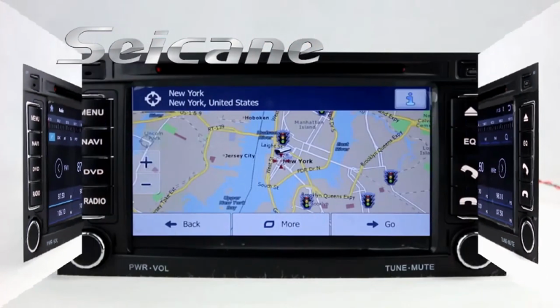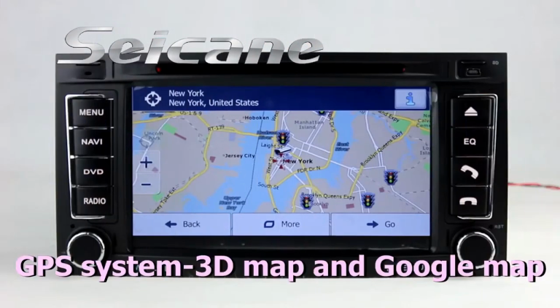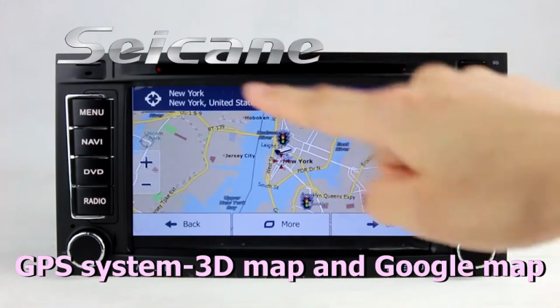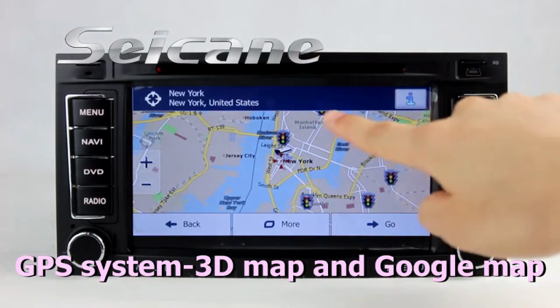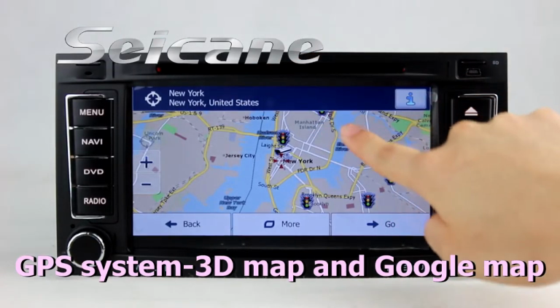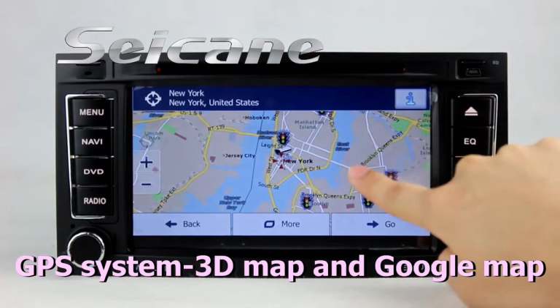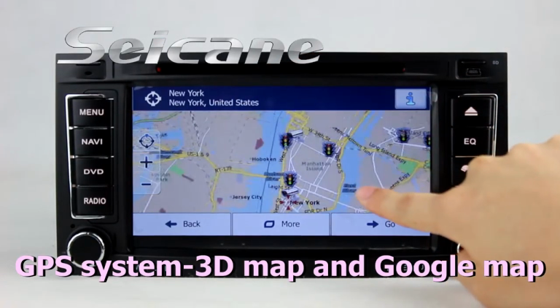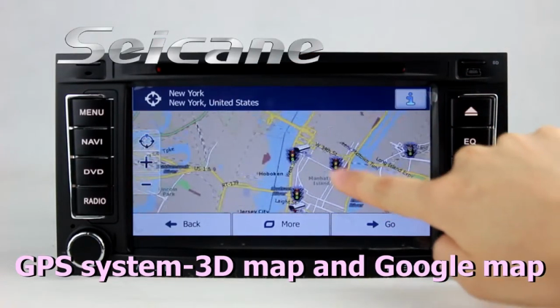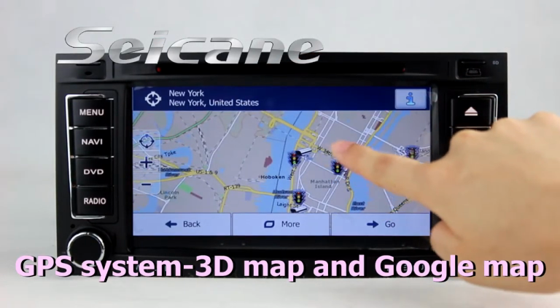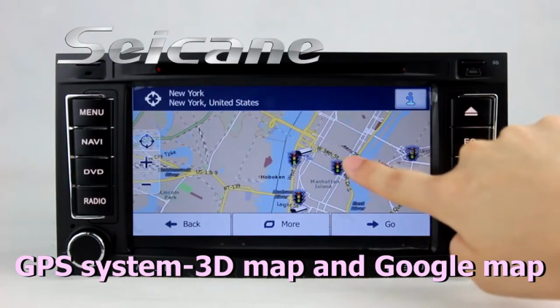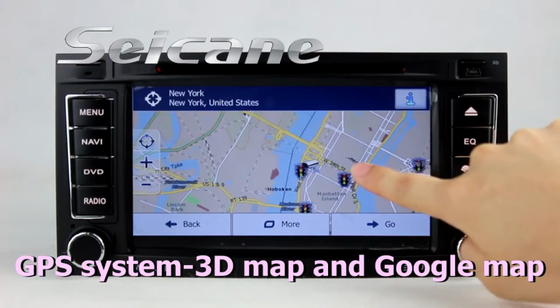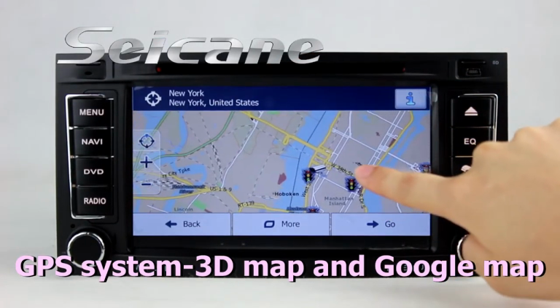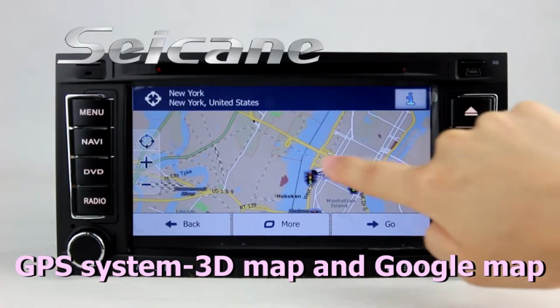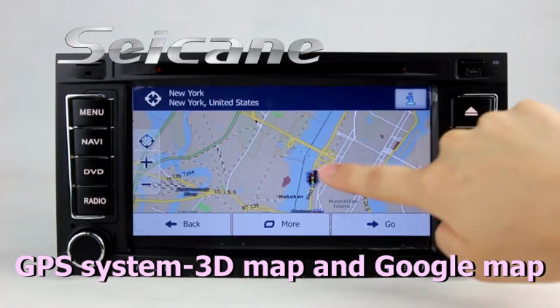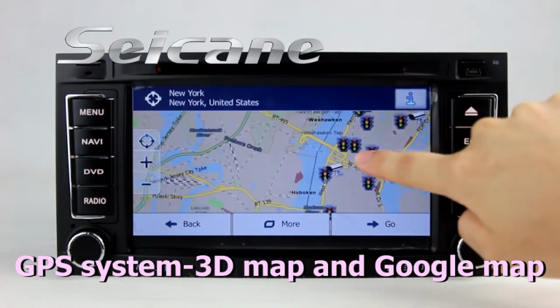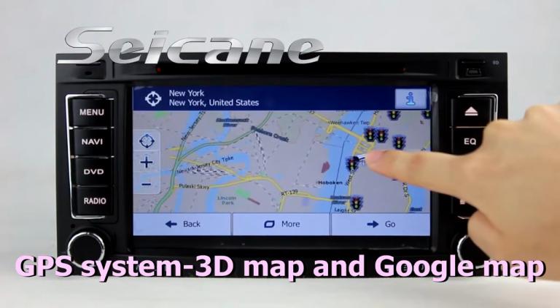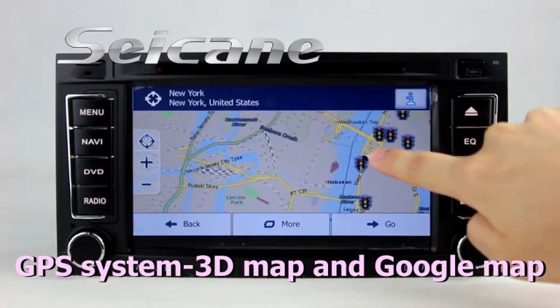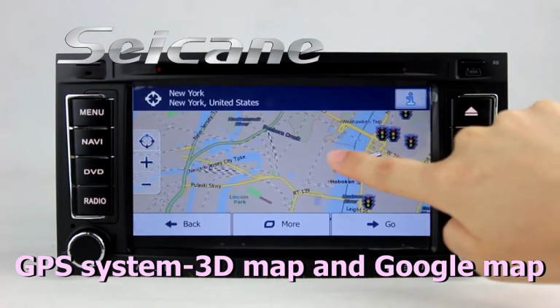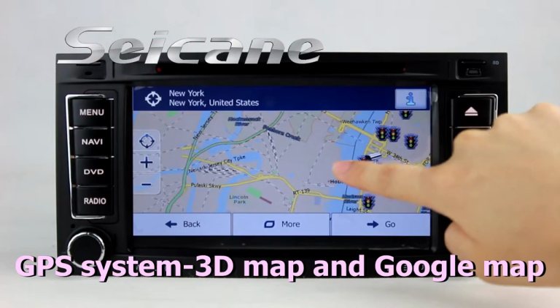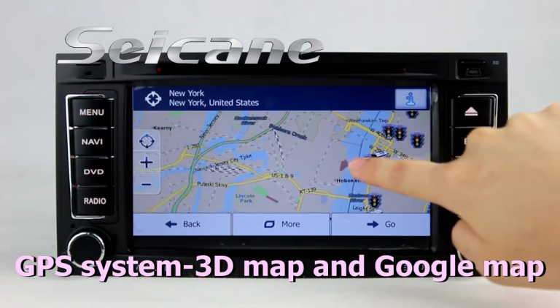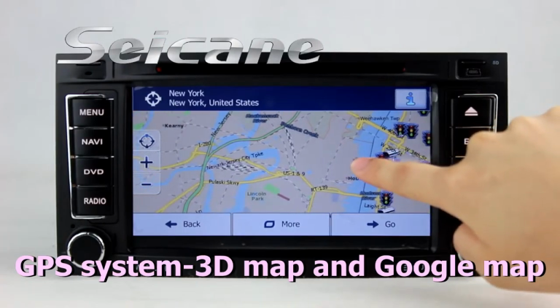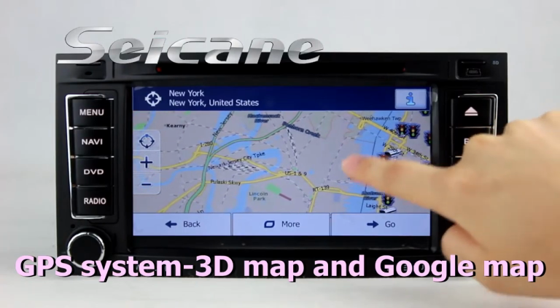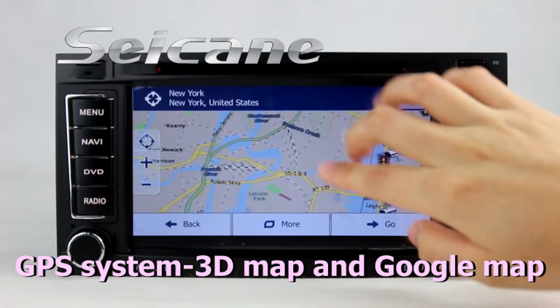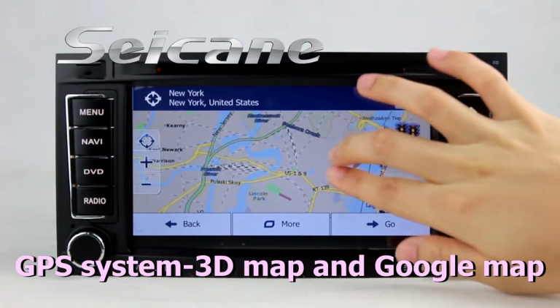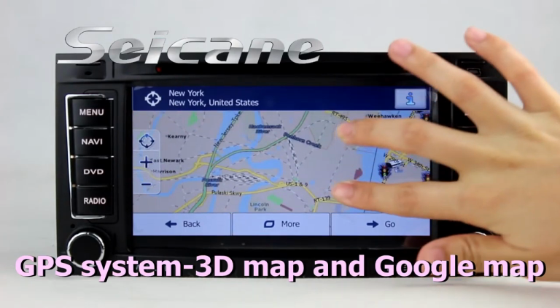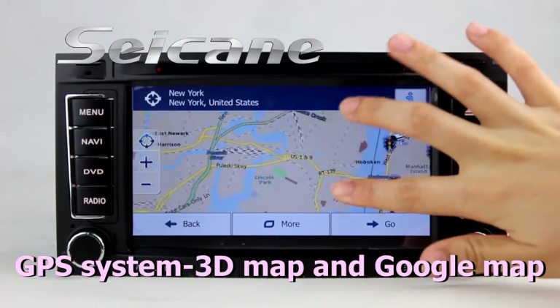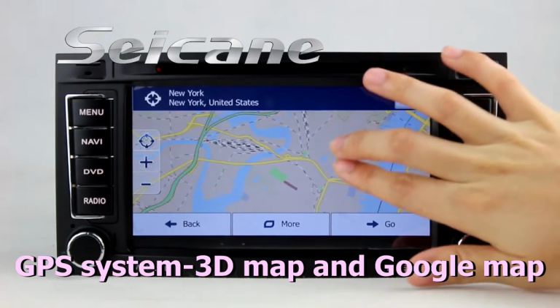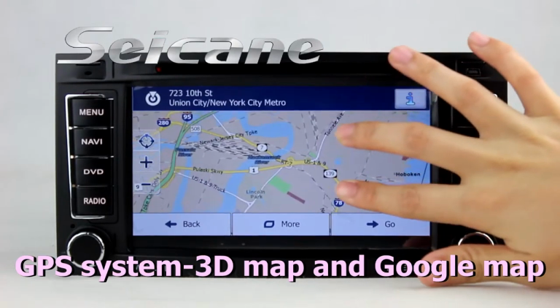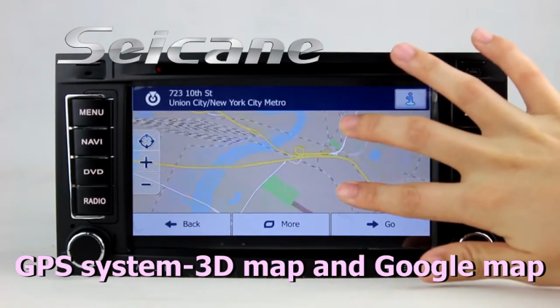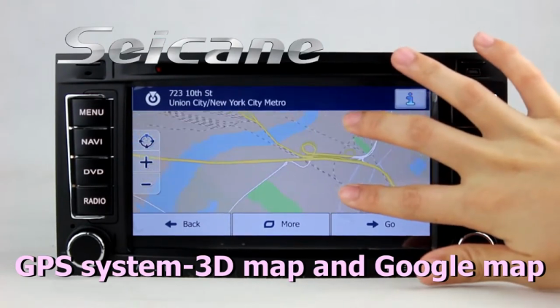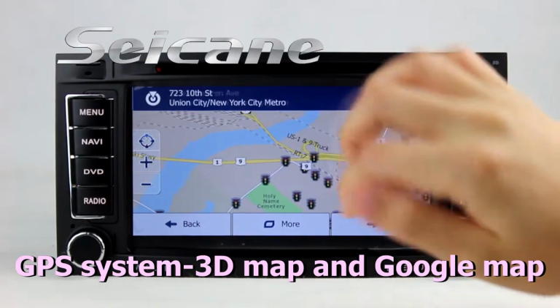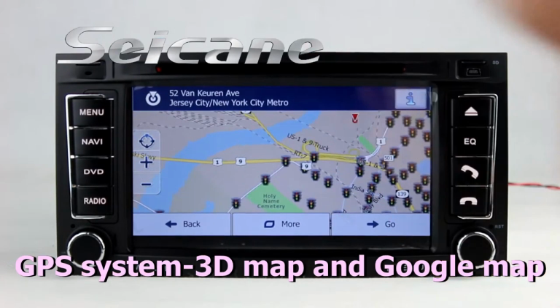Go to the main menu and open the GPS system. The 3D navigation map shows you accurate GPS location and route information.